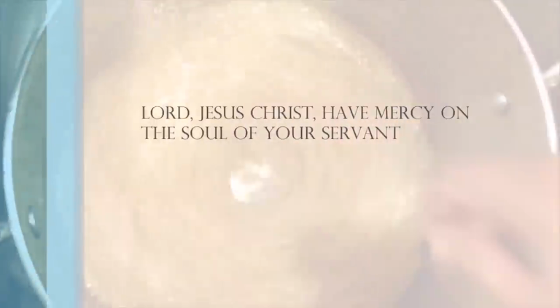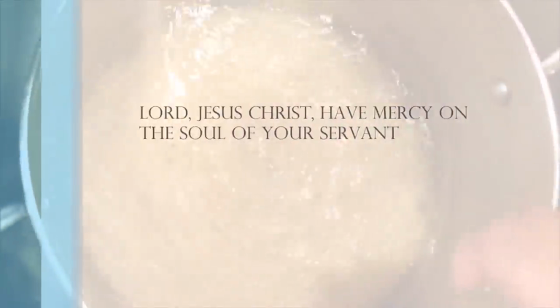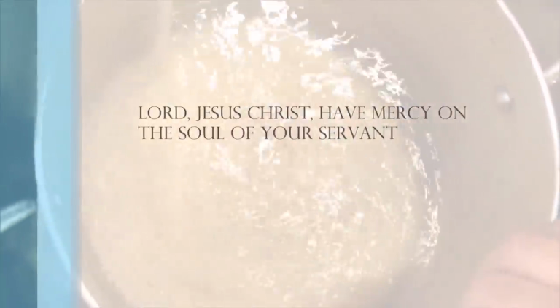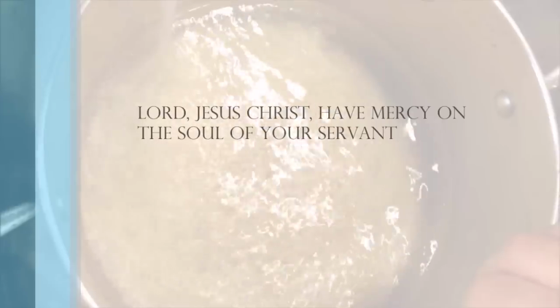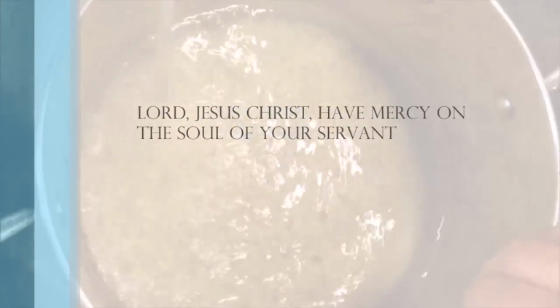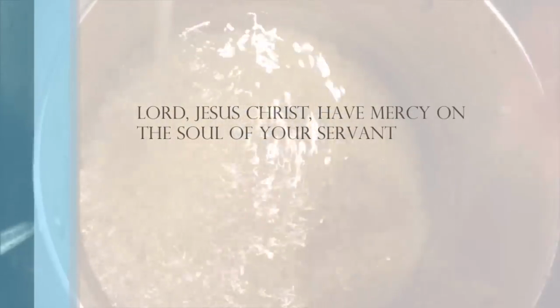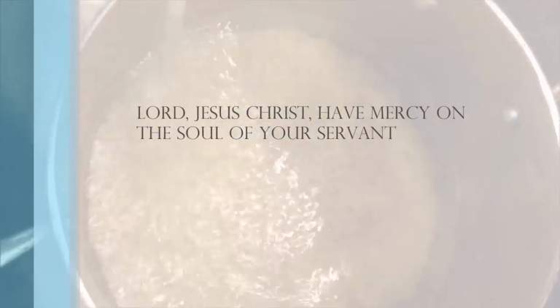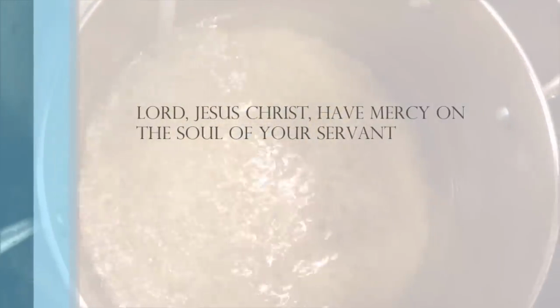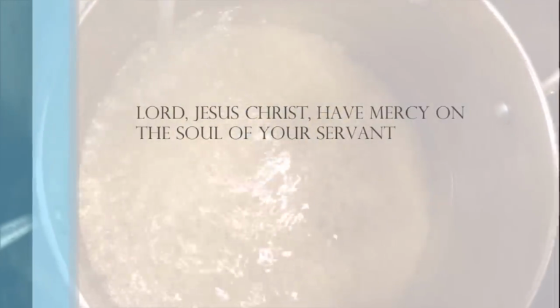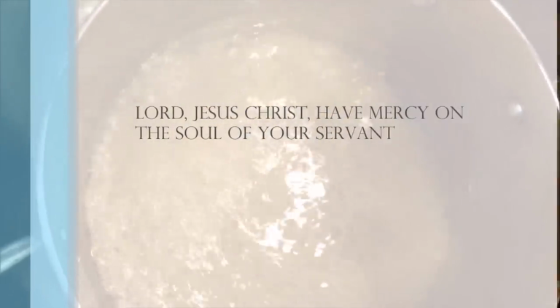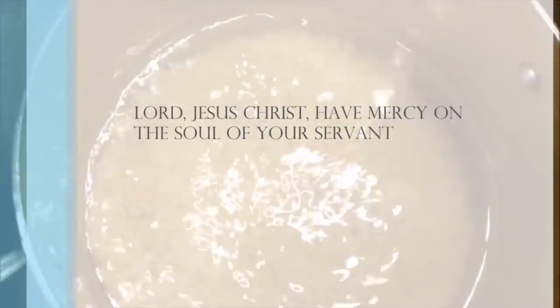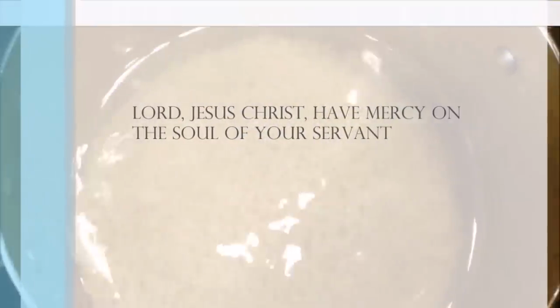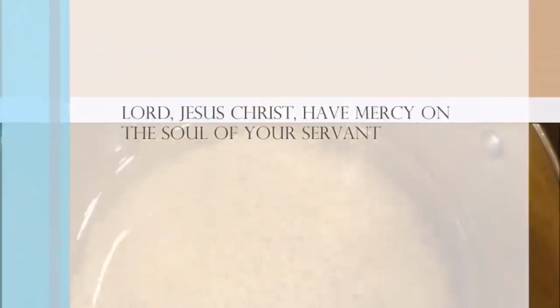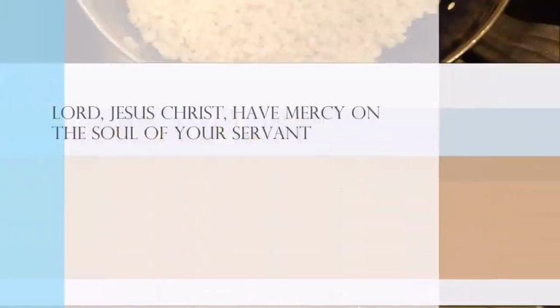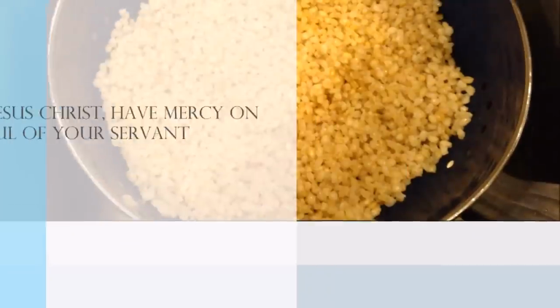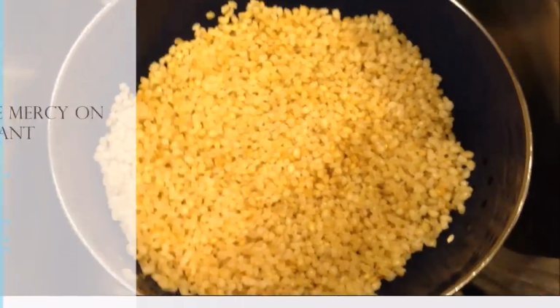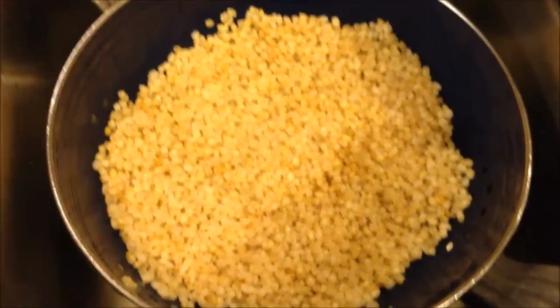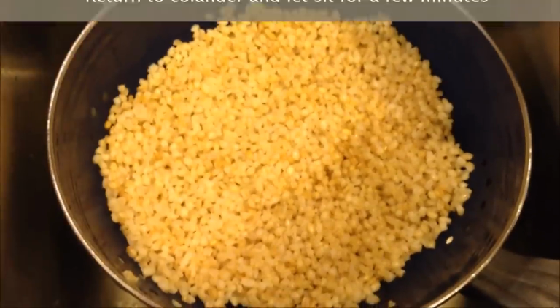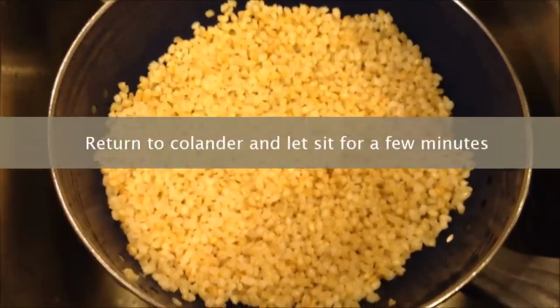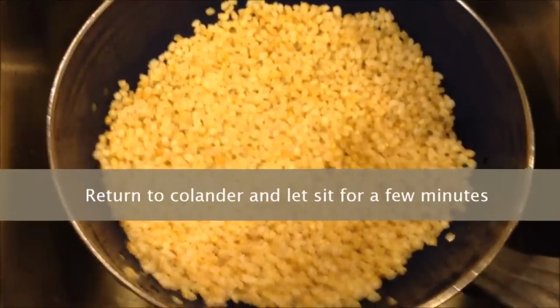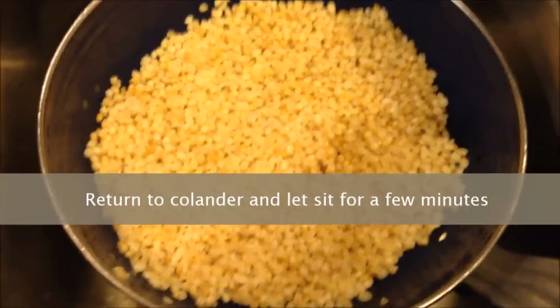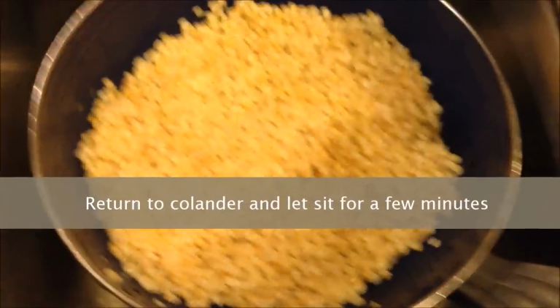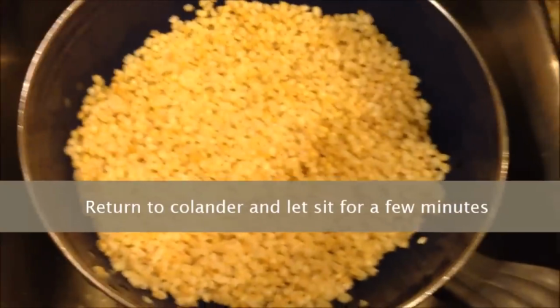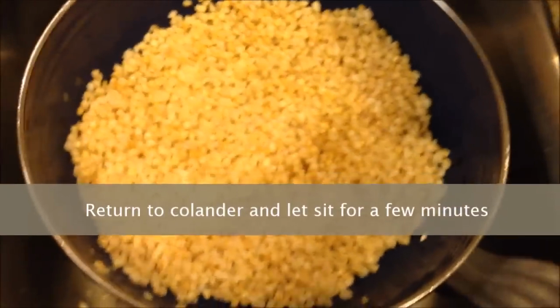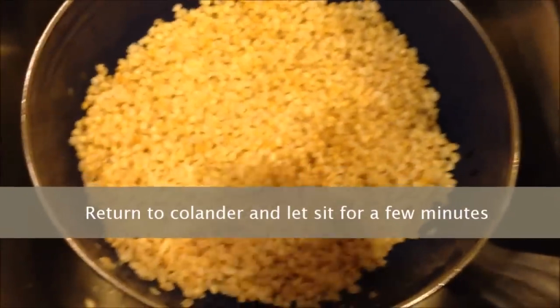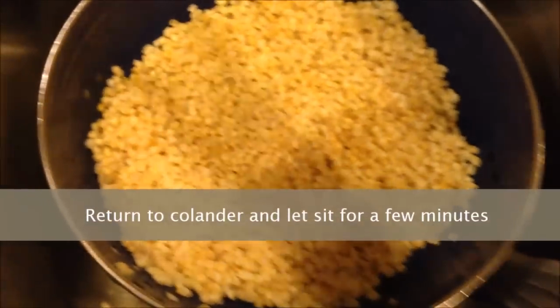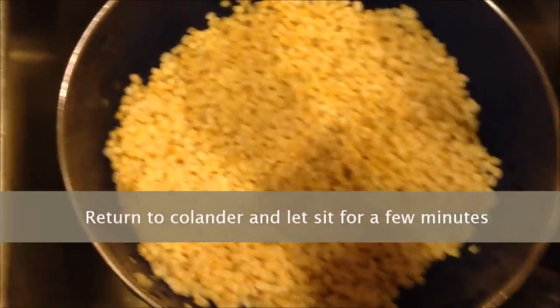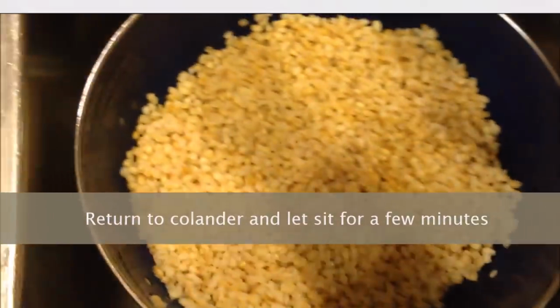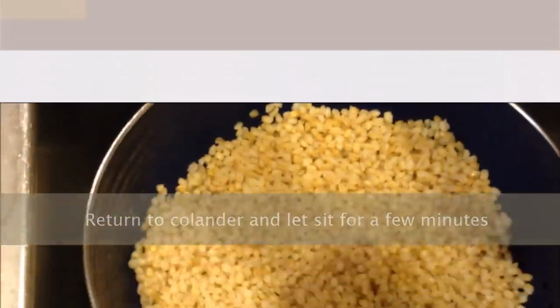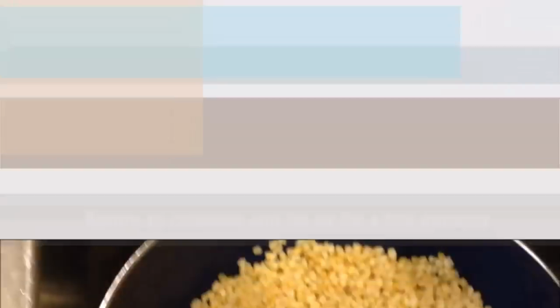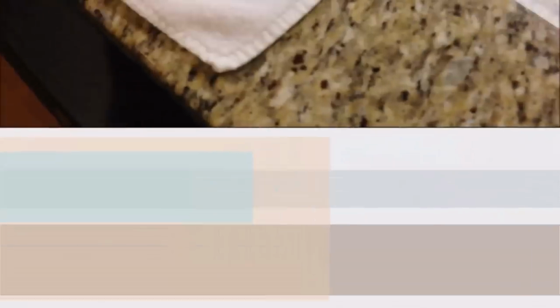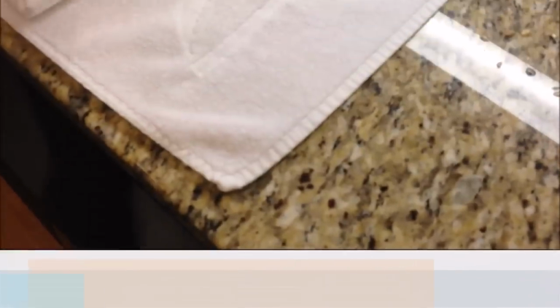Lord Jesus Christ, have mercy on the soul of your servant. Repeat until water is clear. Return to colander and let sit for a few minutes.